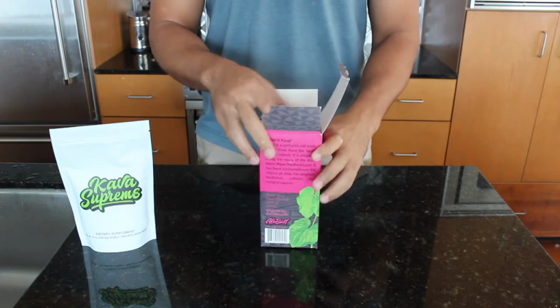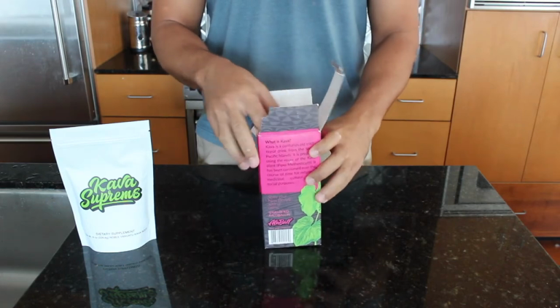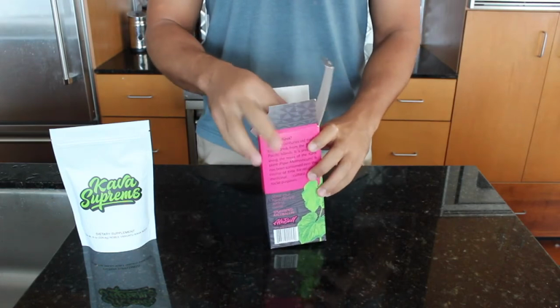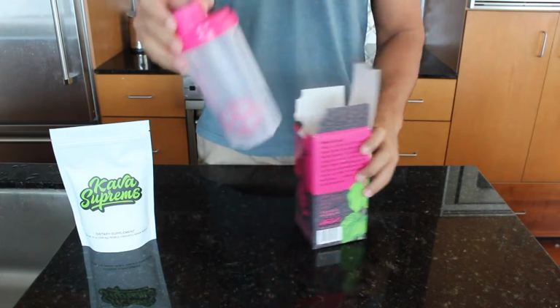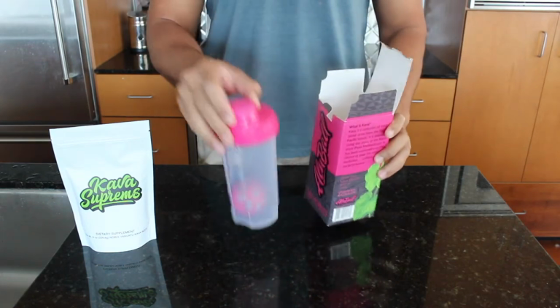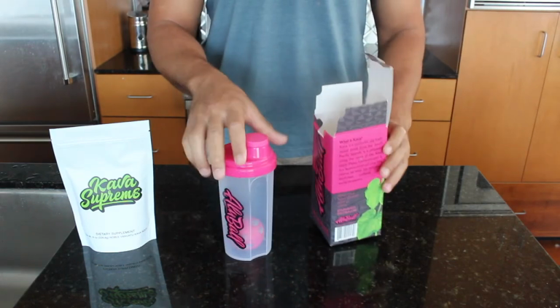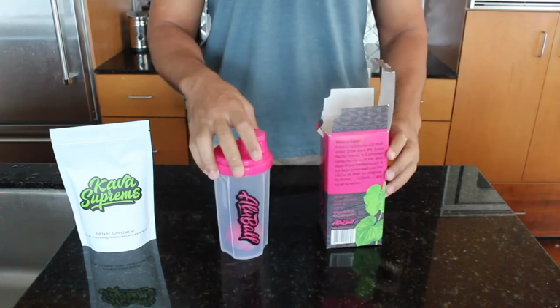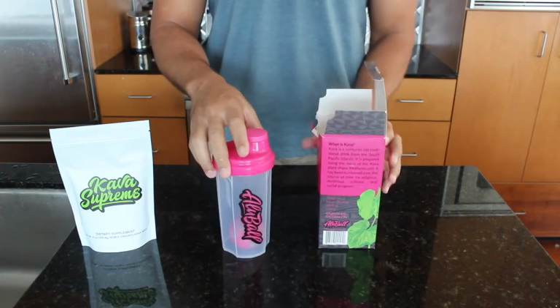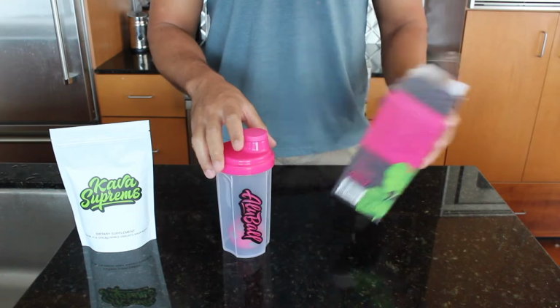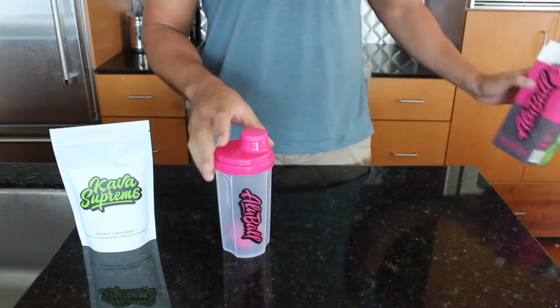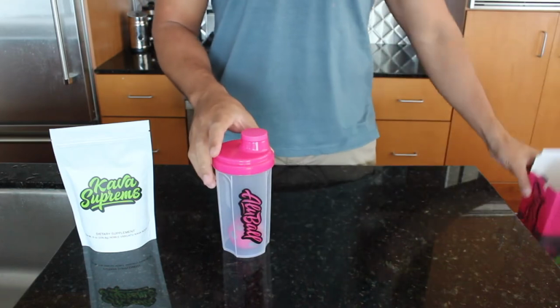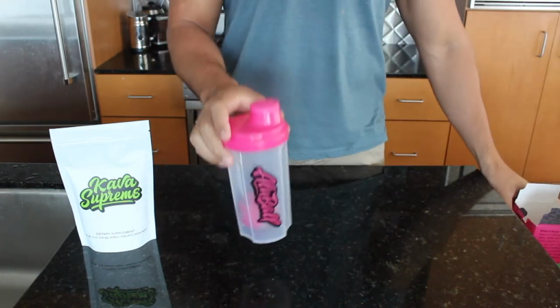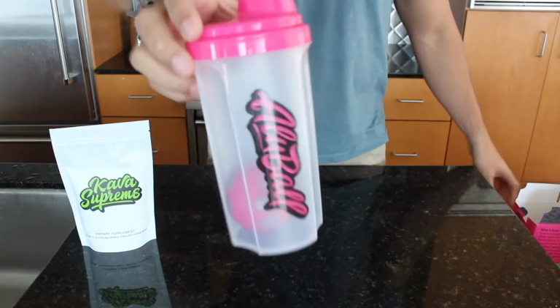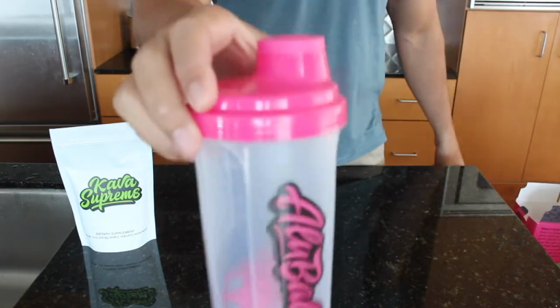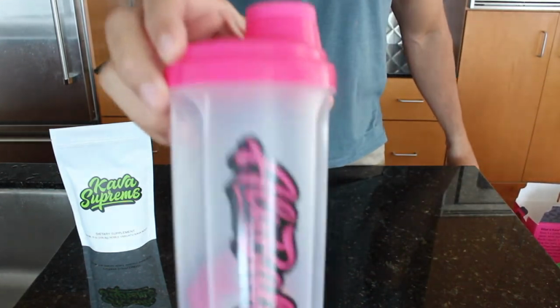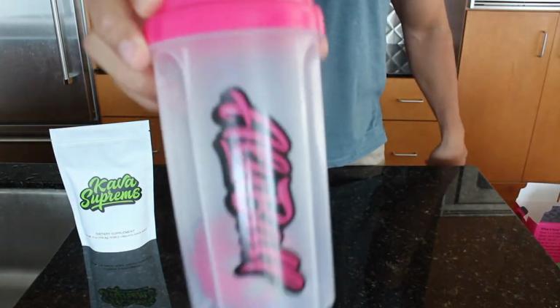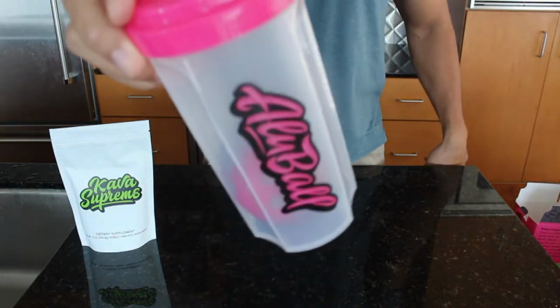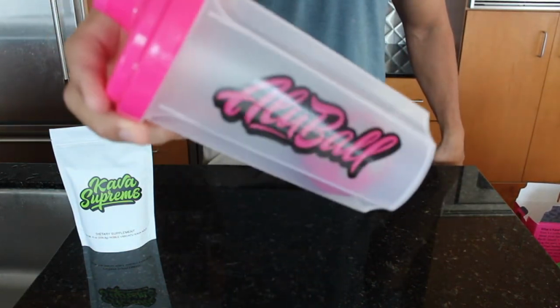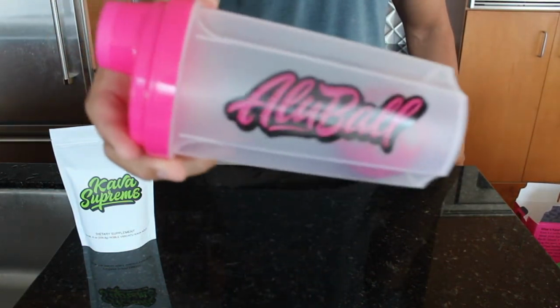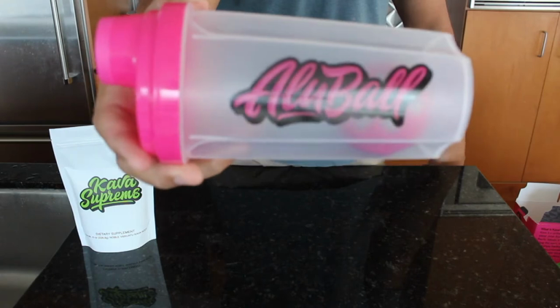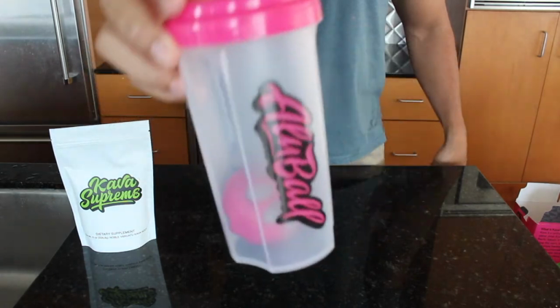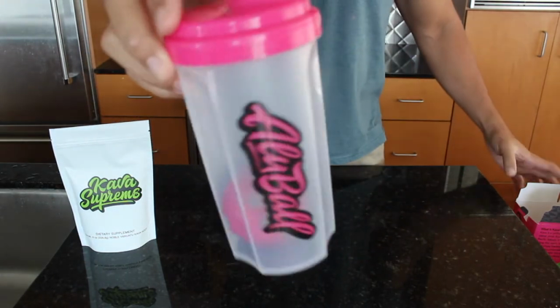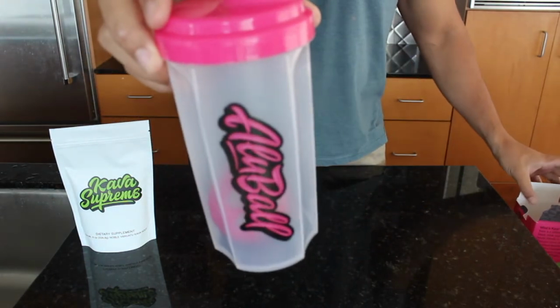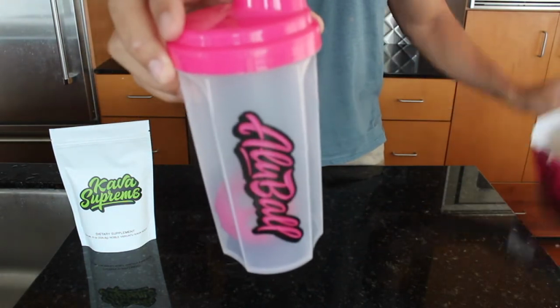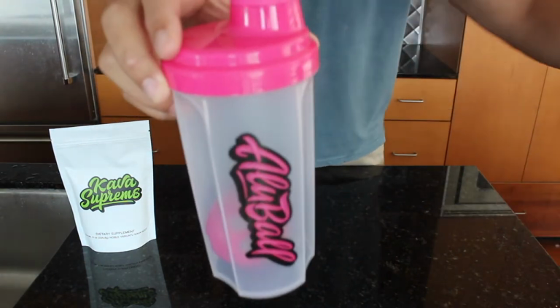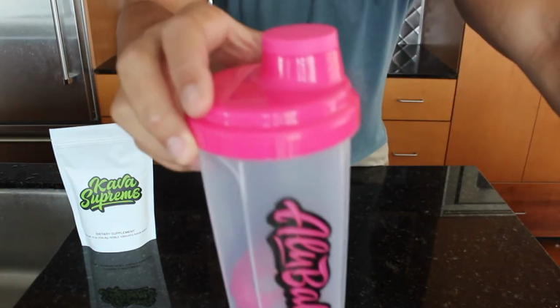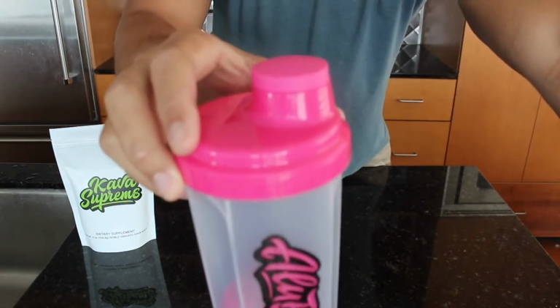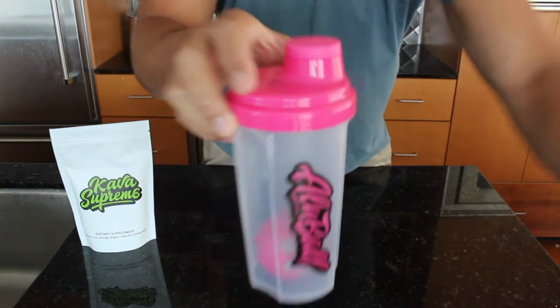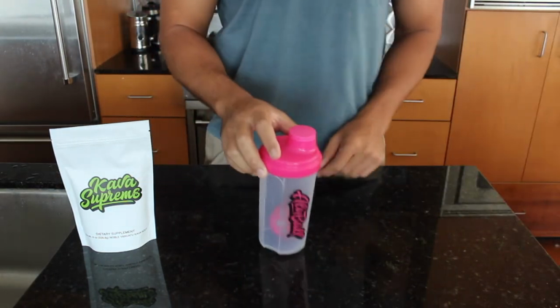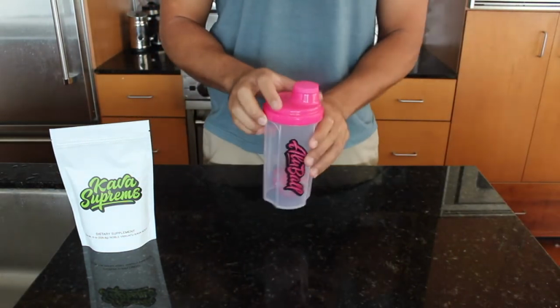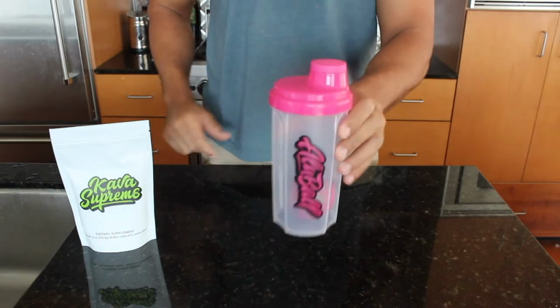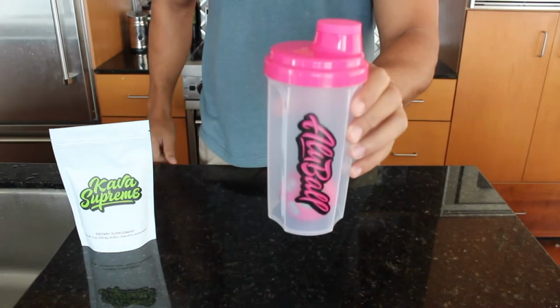The olive ball kava maker consists of the olive ball itself along with our 700ml olive ball shaker bottle. Now I'm going to show you how to quickly make kava with the olive ball kava maker.